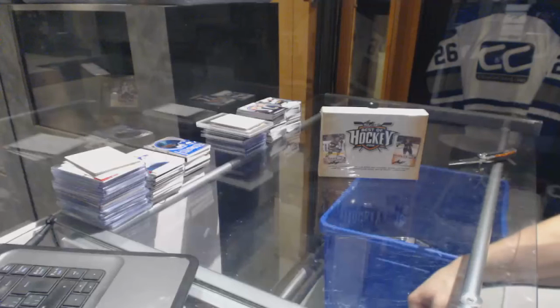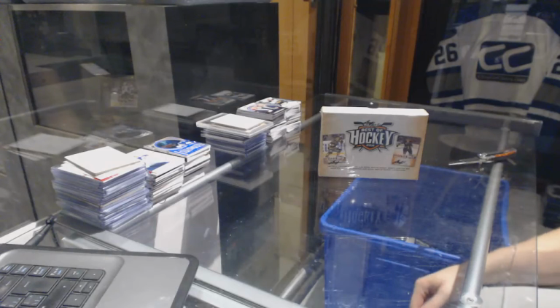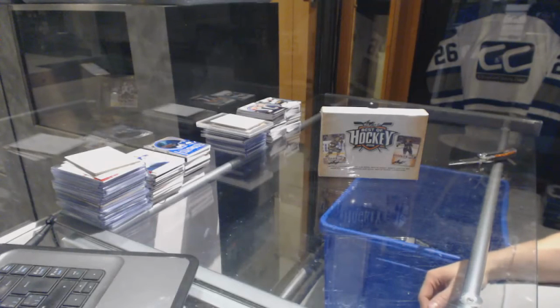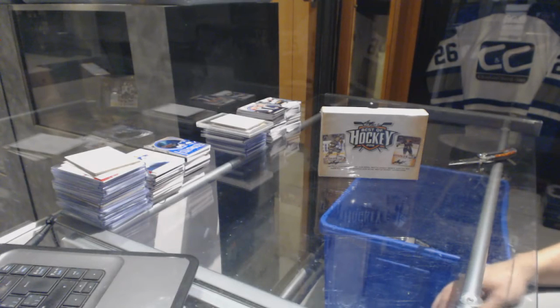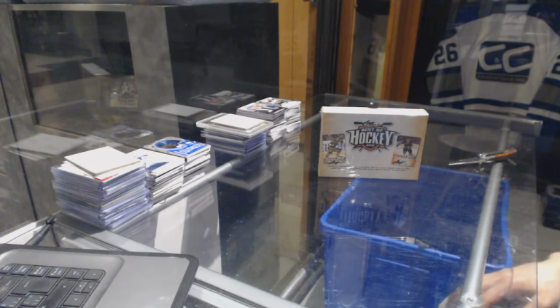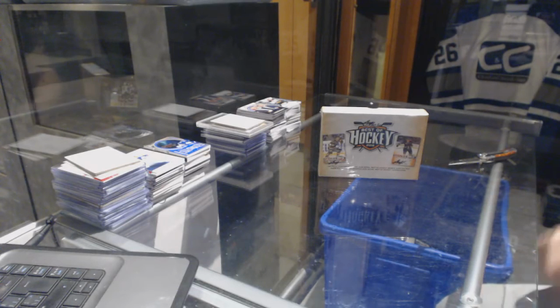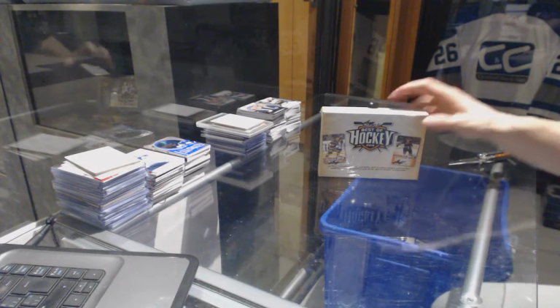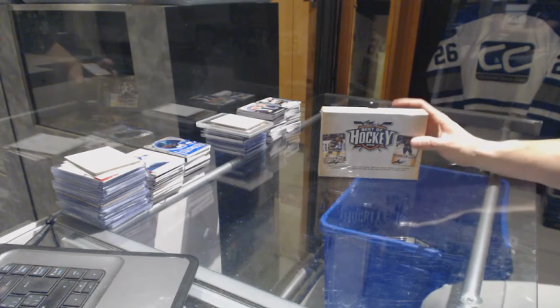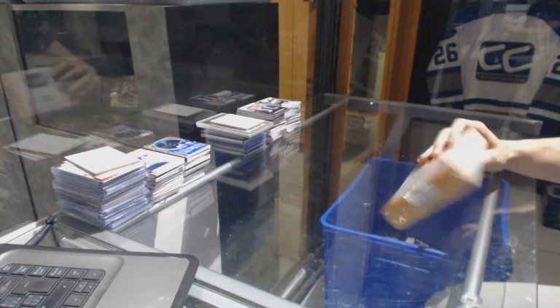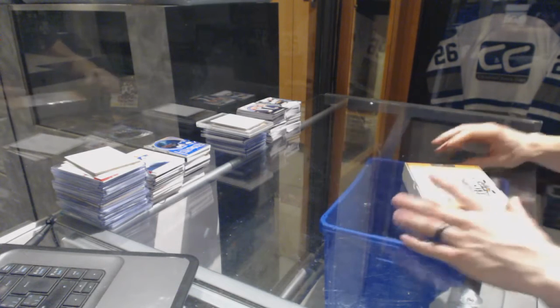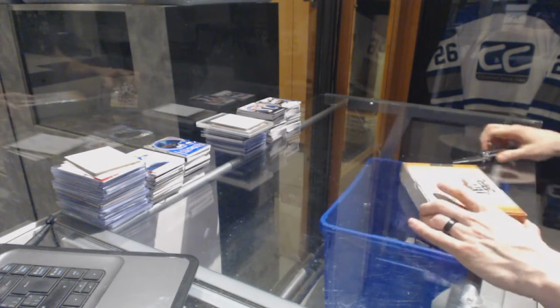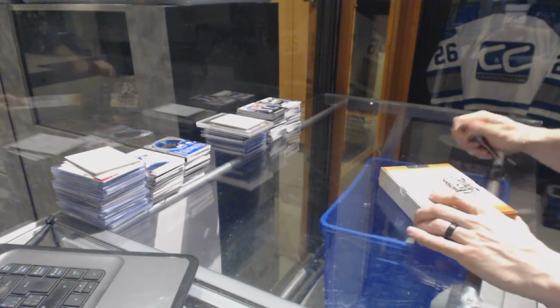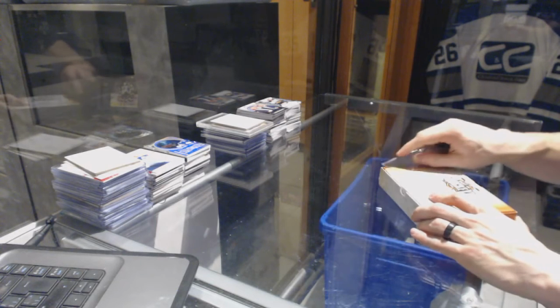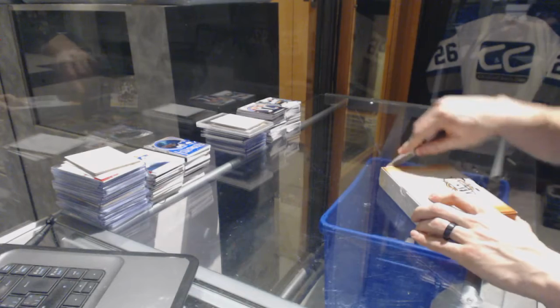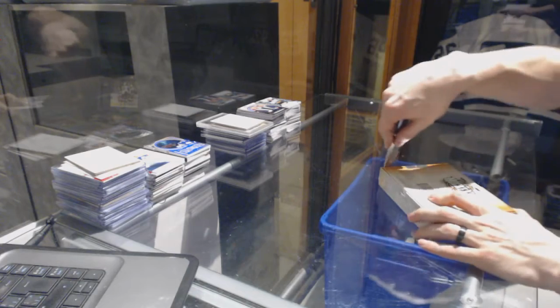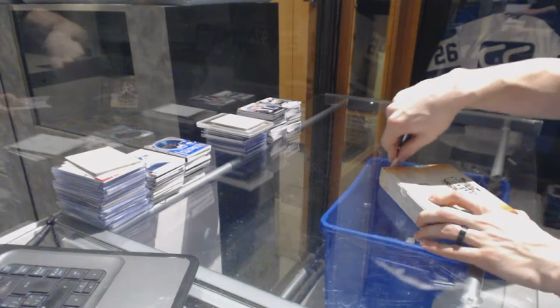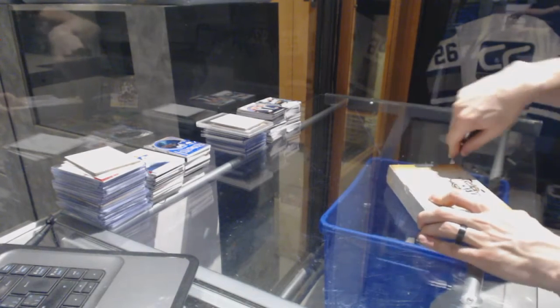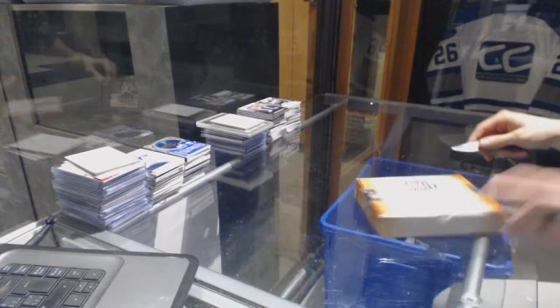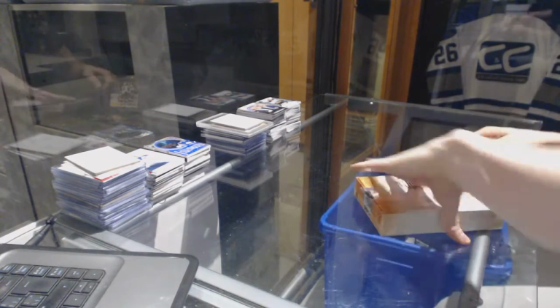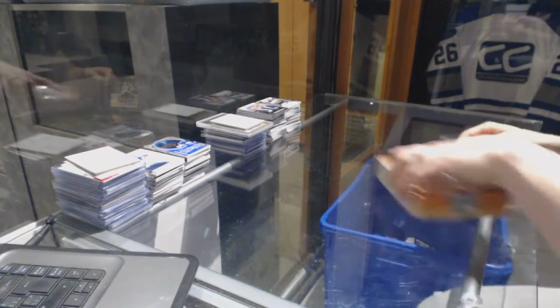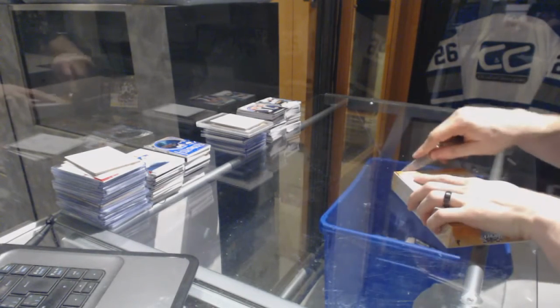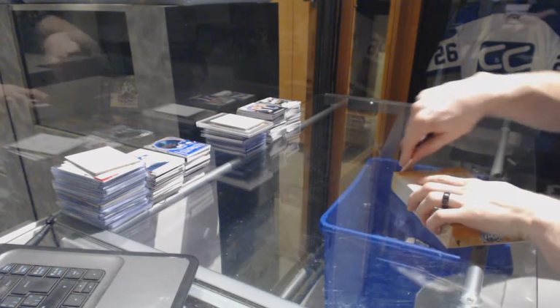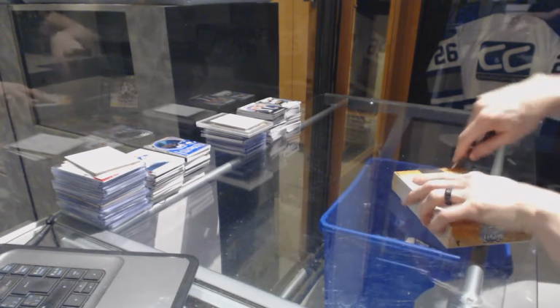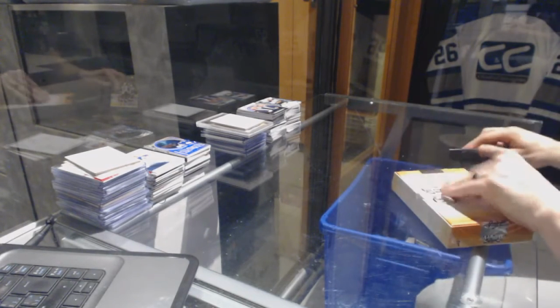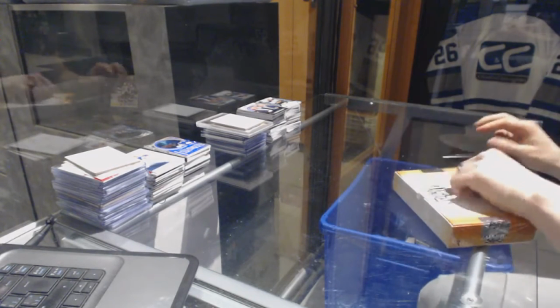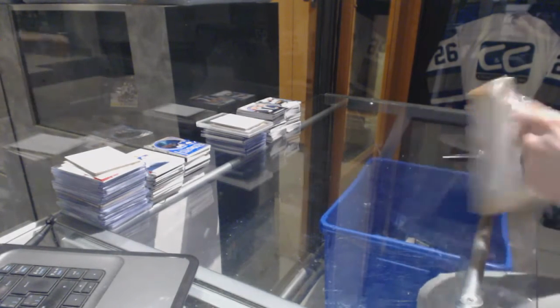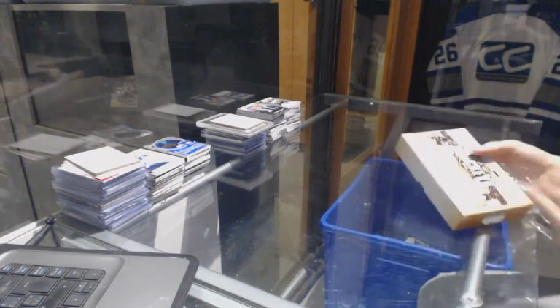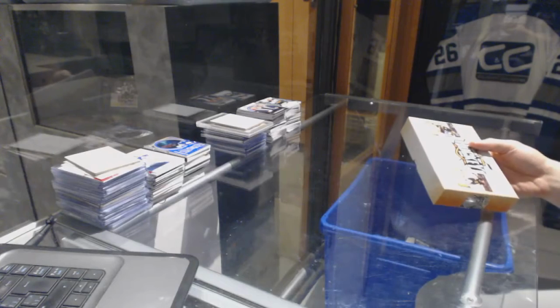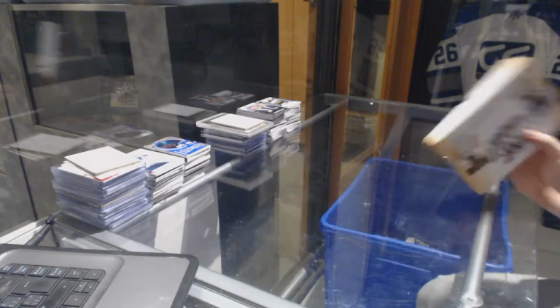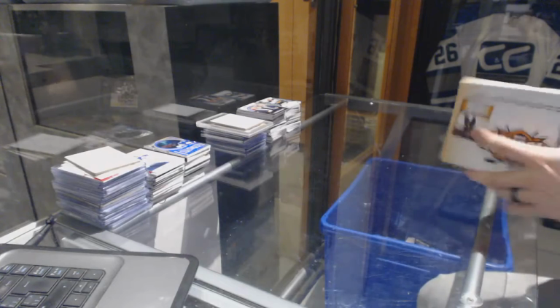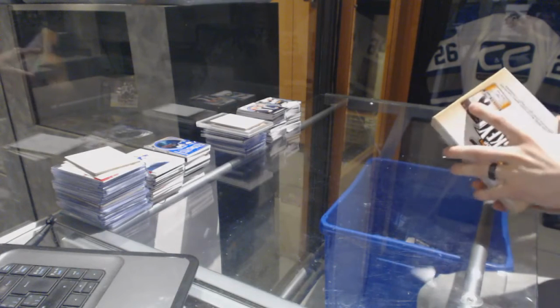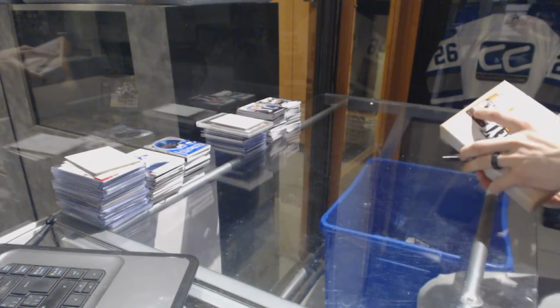Here we go, Hercarg's box 1516 Leaf Best of Hockey. So good luck.